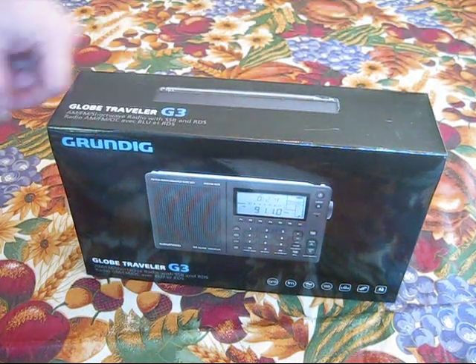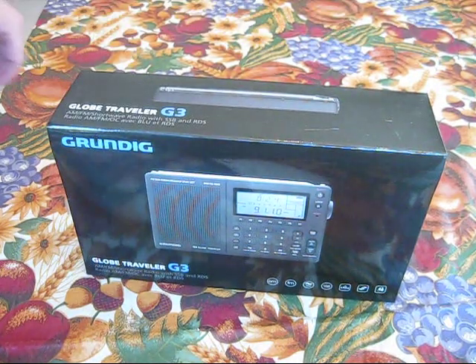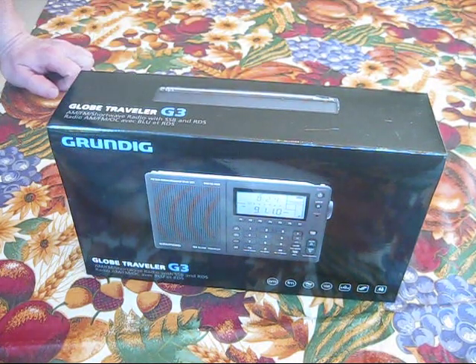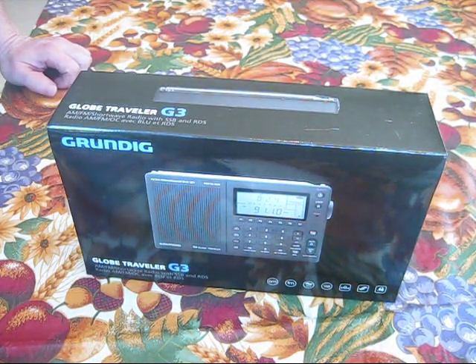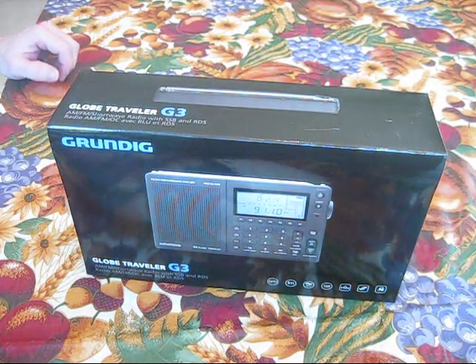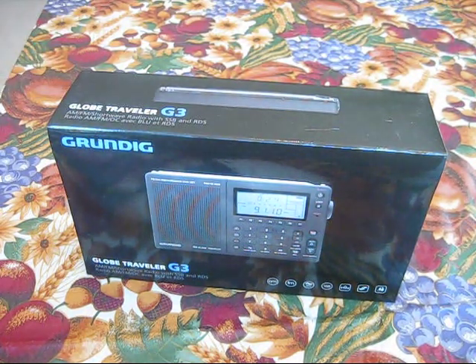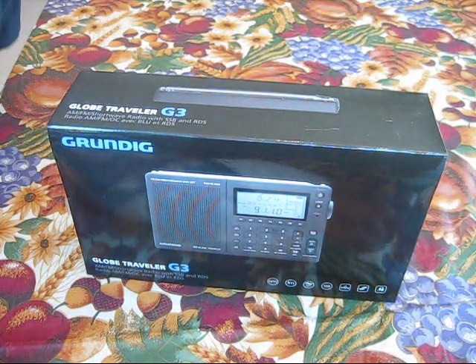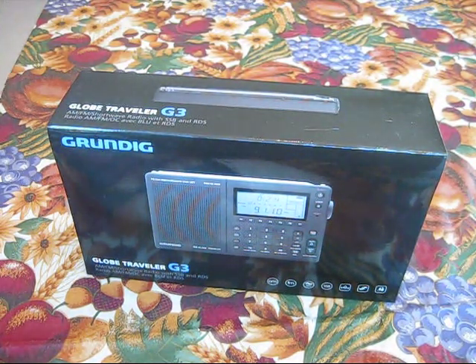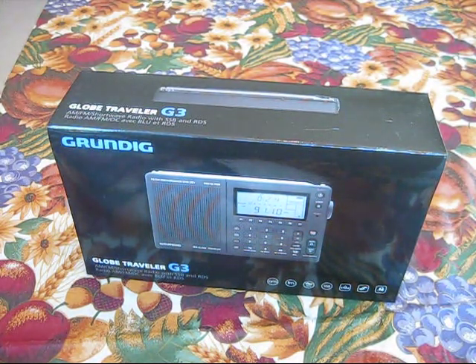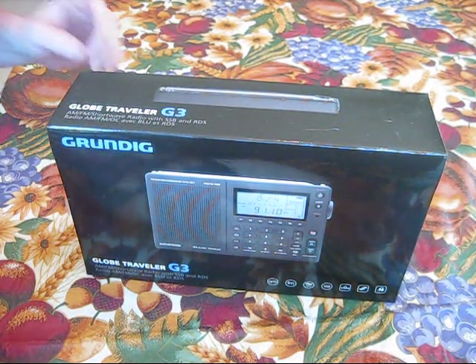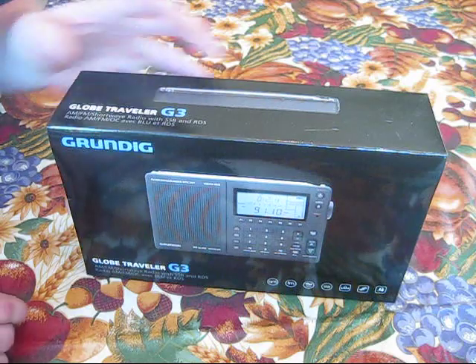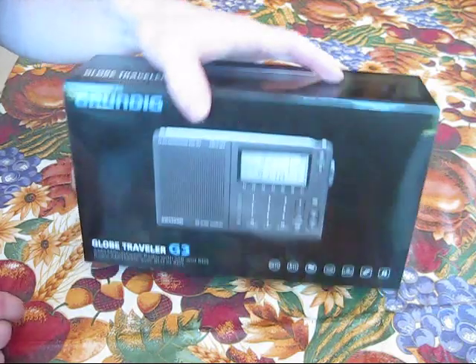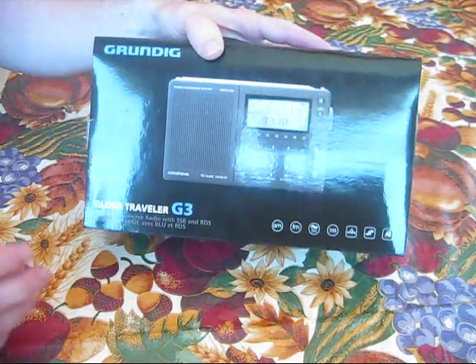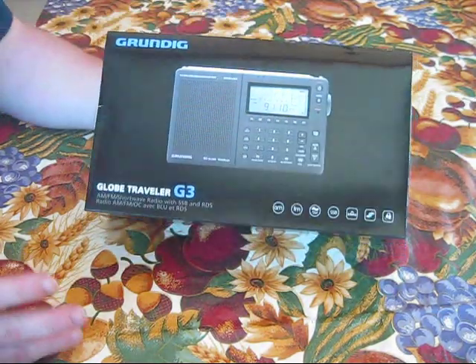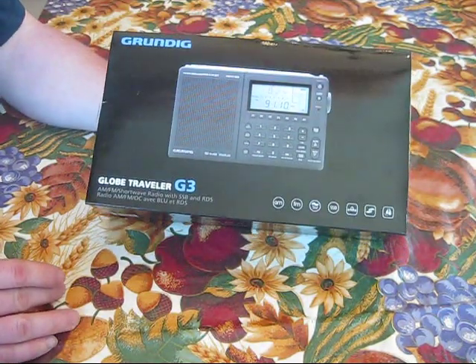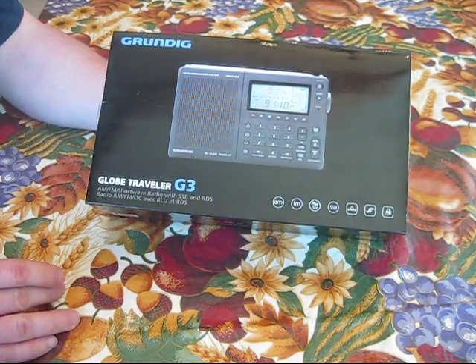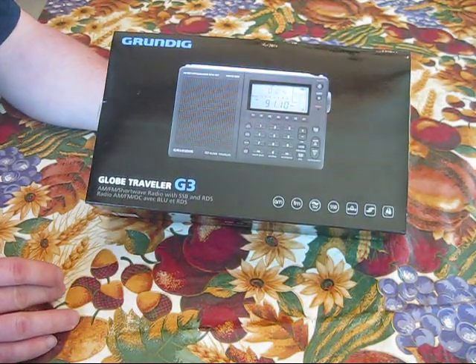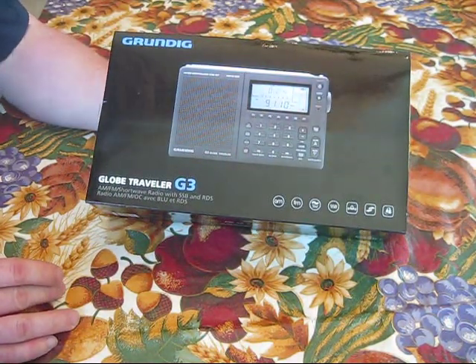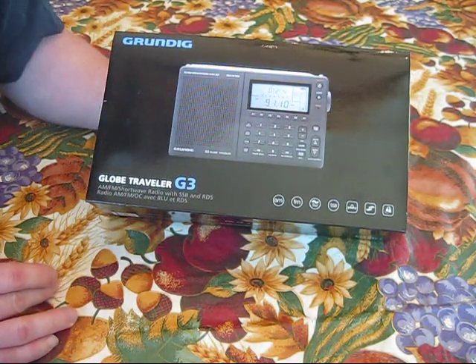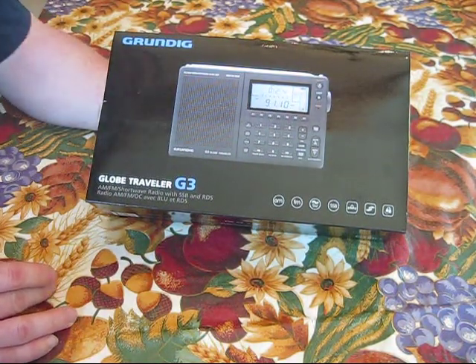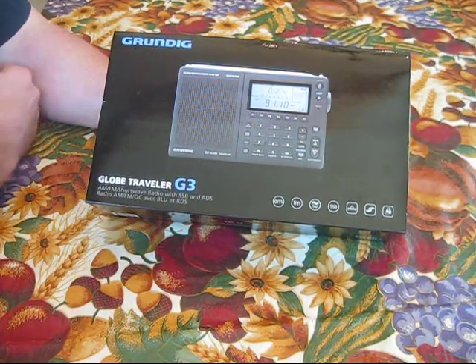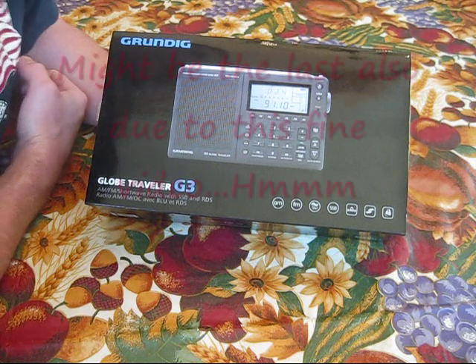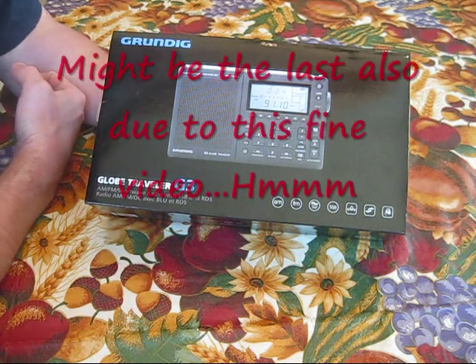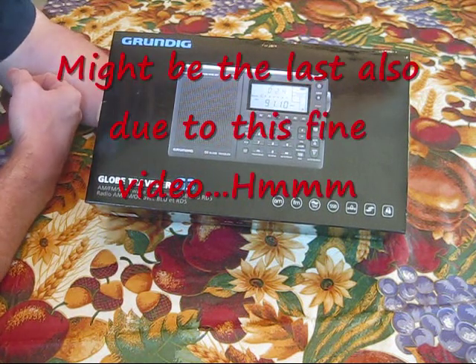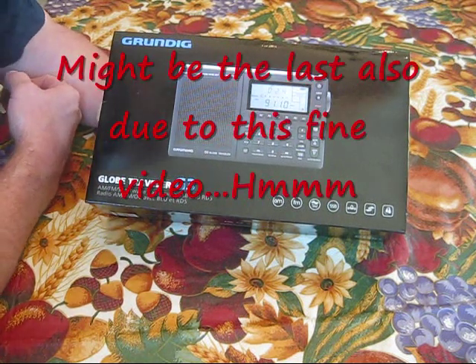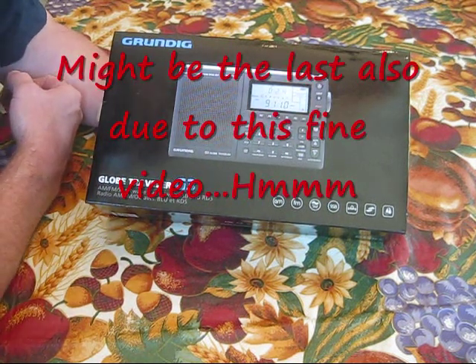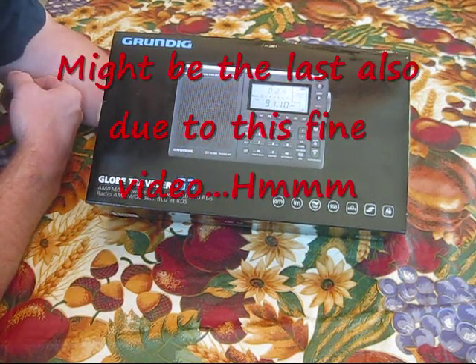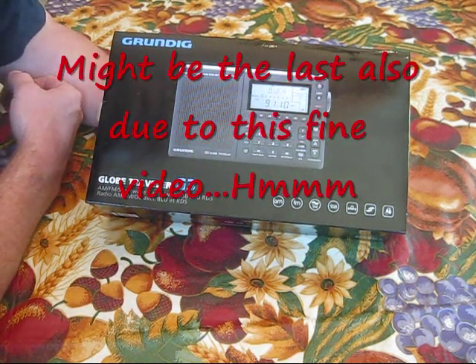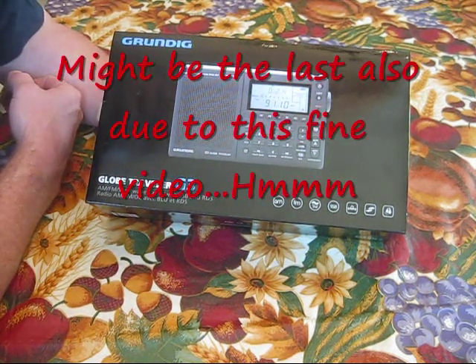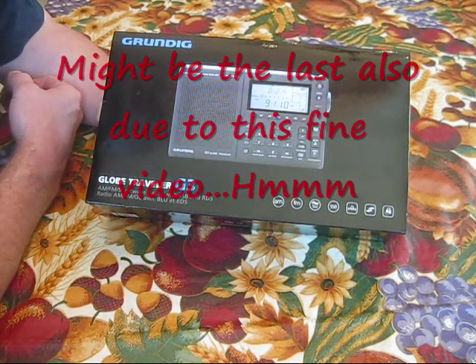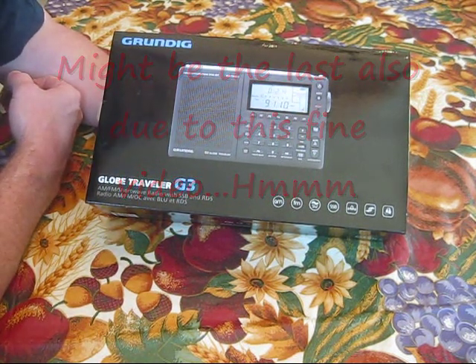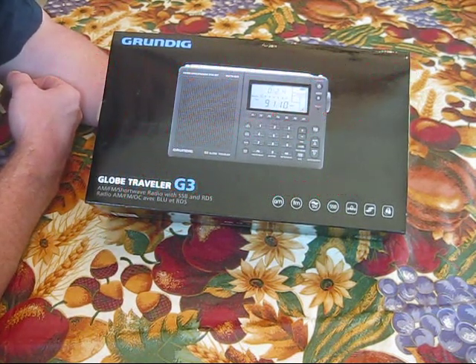Ladies and gentlemen, so what we've got today is — I've never done an unboxing. I made a purchase today; I'll probably get a lot of grief, but it's a short wave radio.